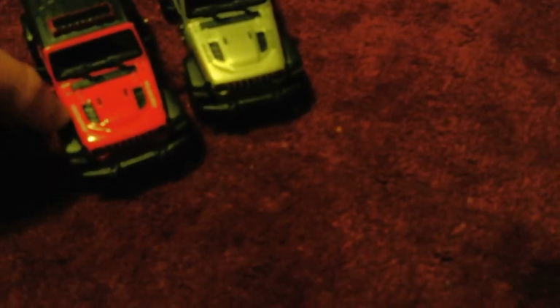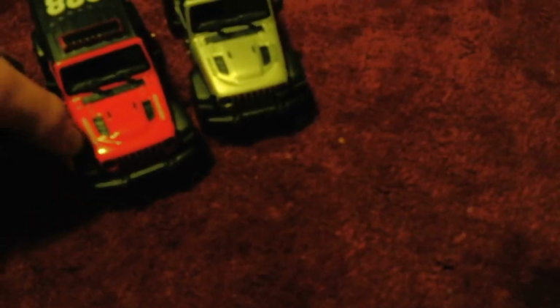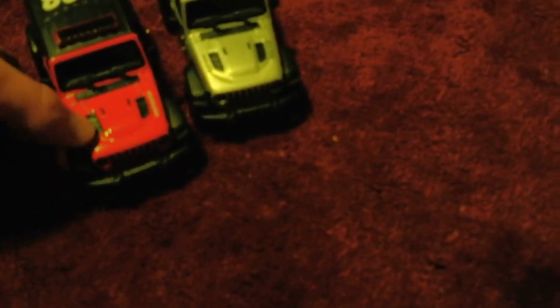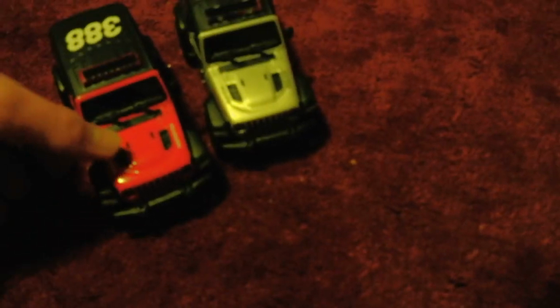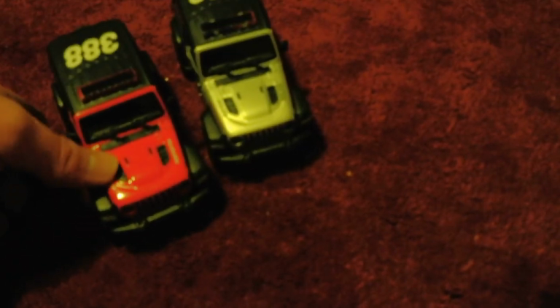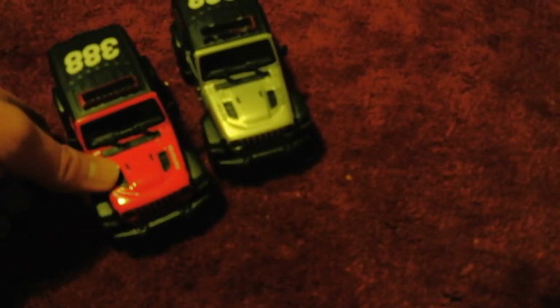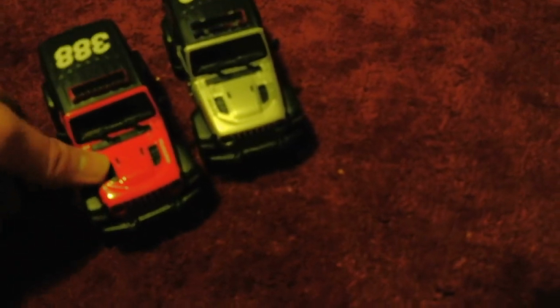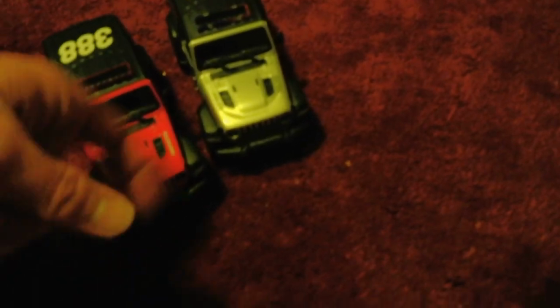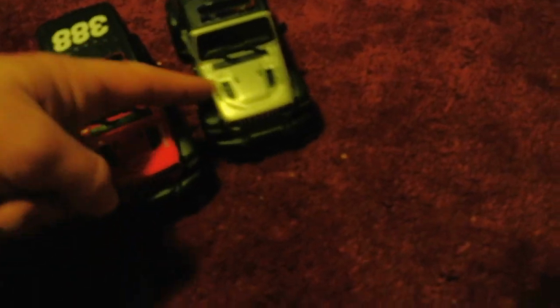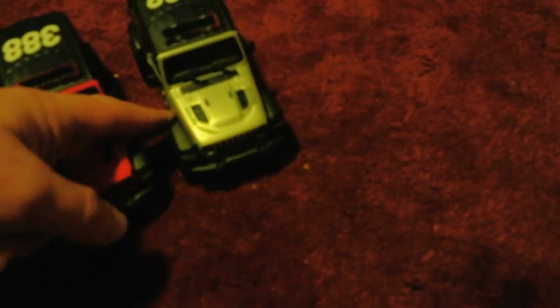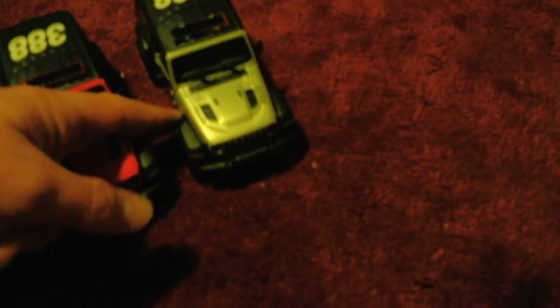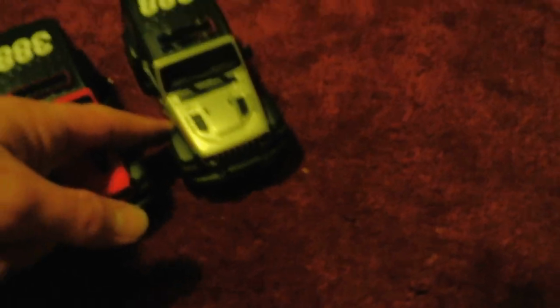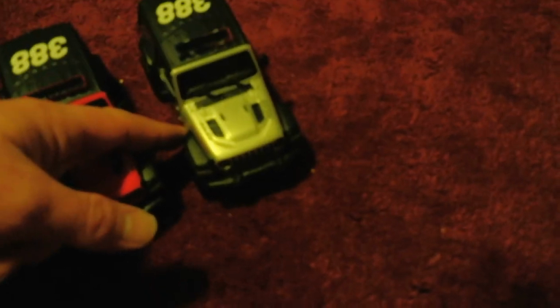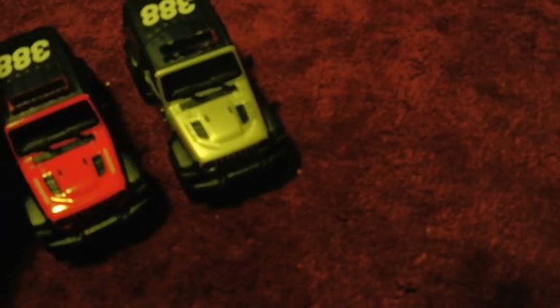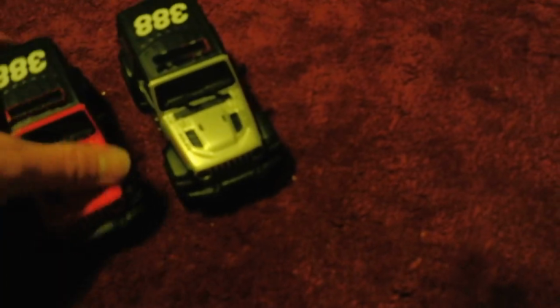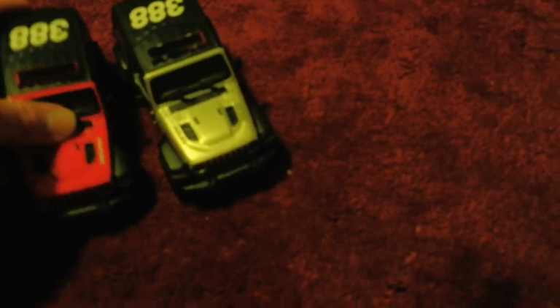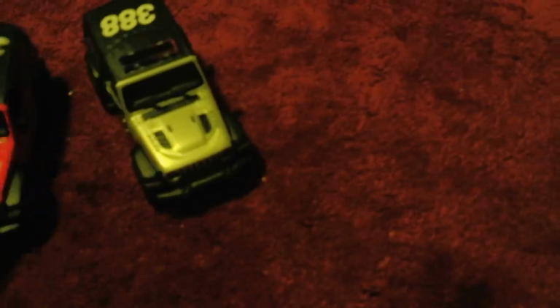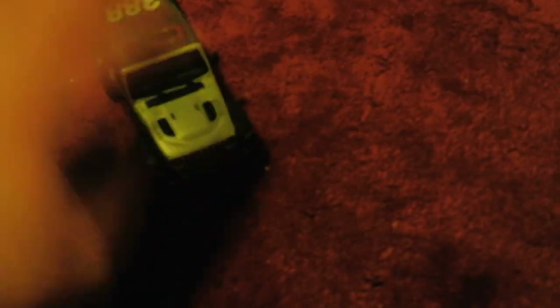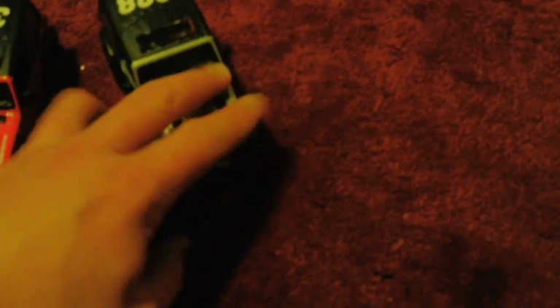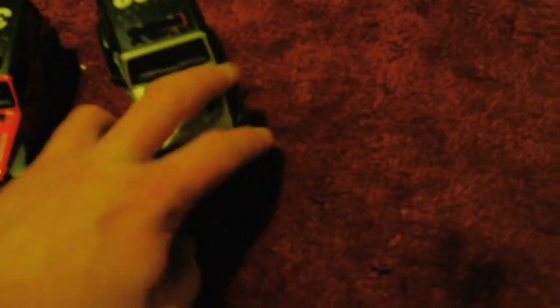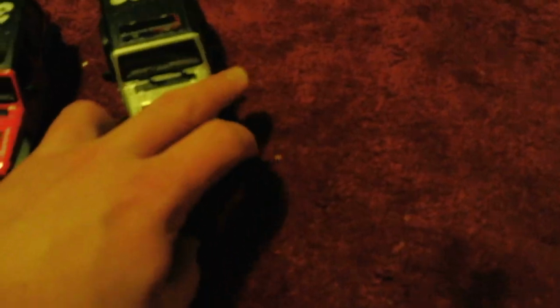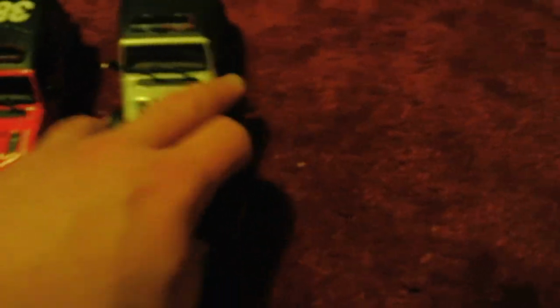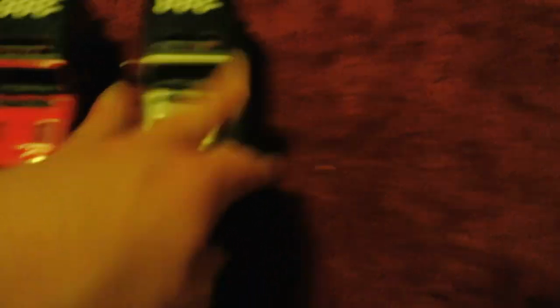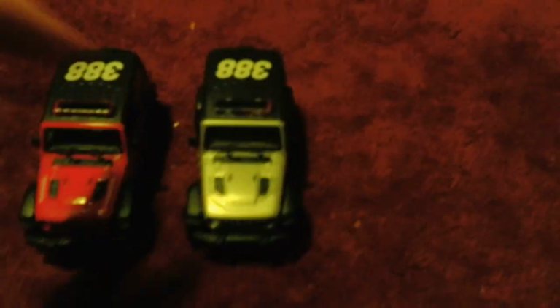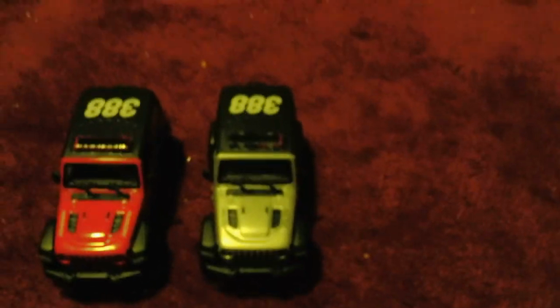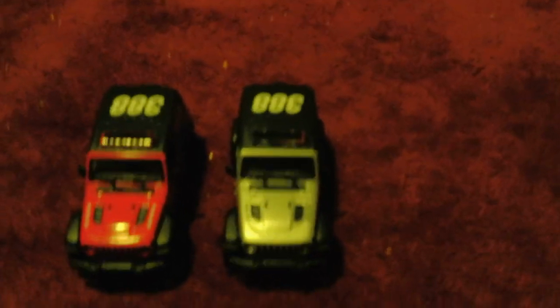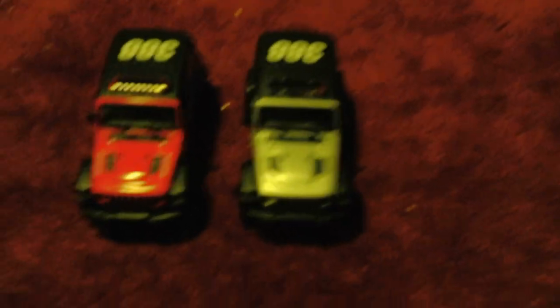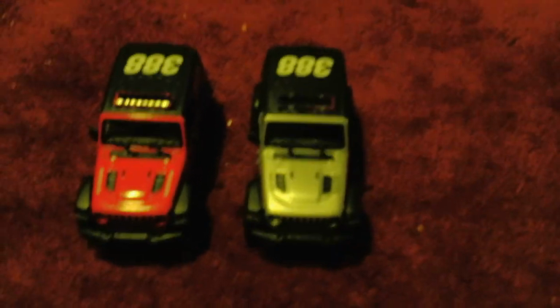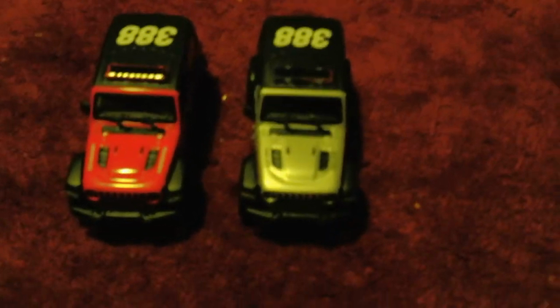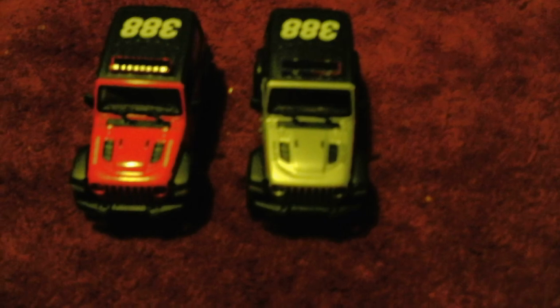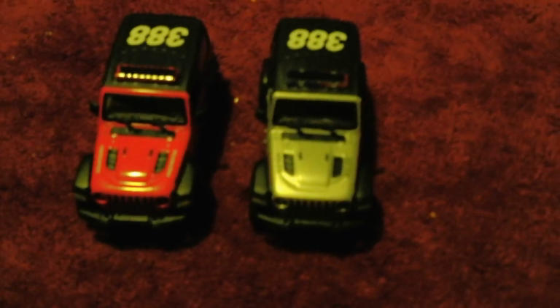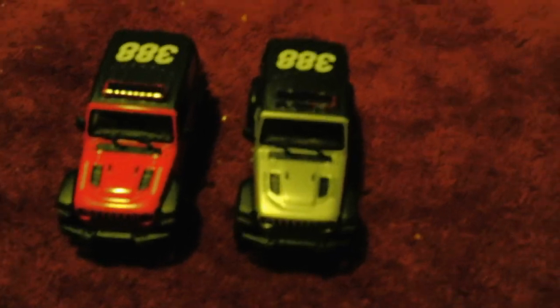One last difference: the firefighter words are printed in white, while the police text is printed in black. And that's about it — I hope you enjoyed this video, thank you for watching, bye!